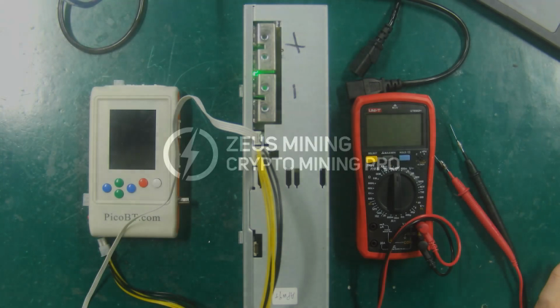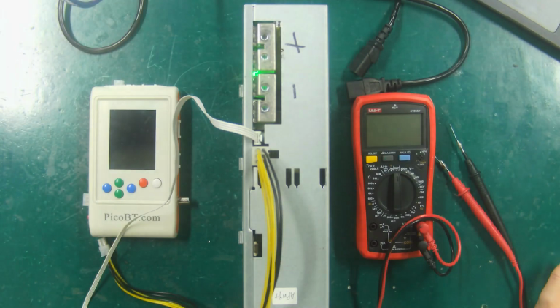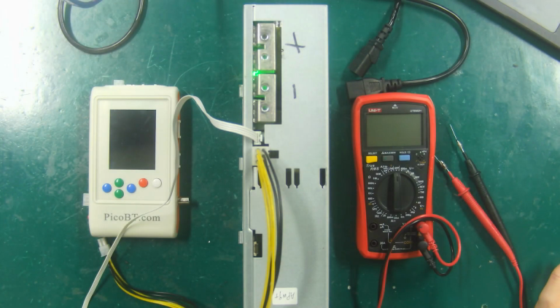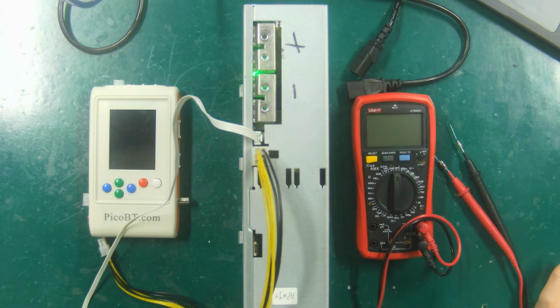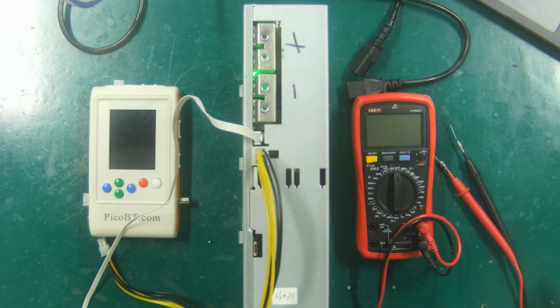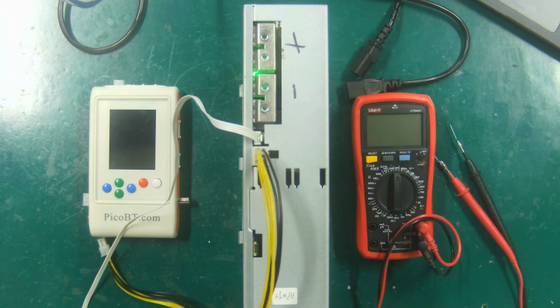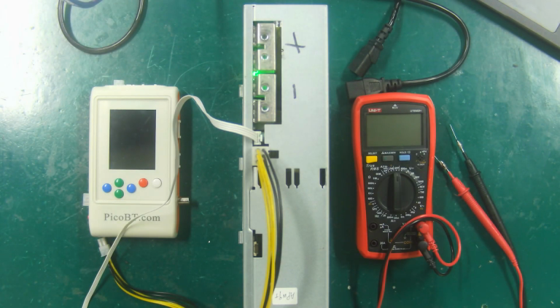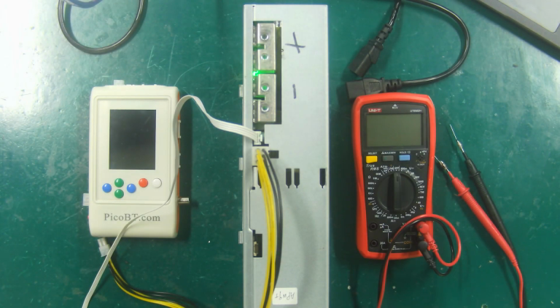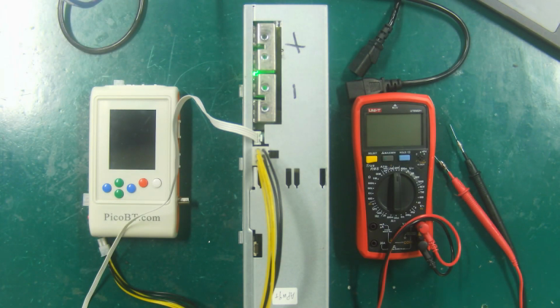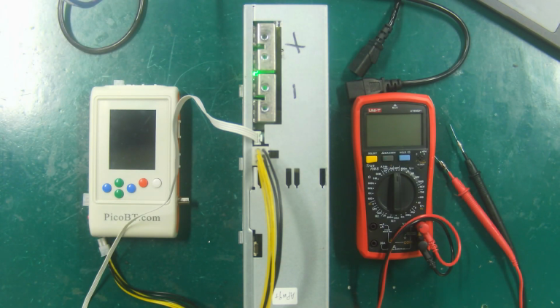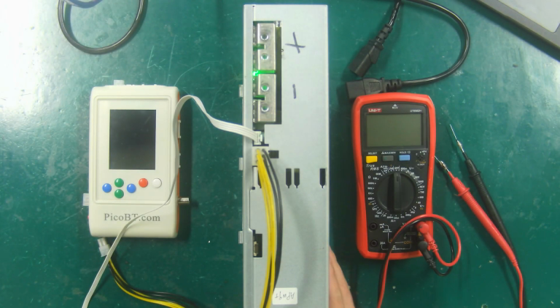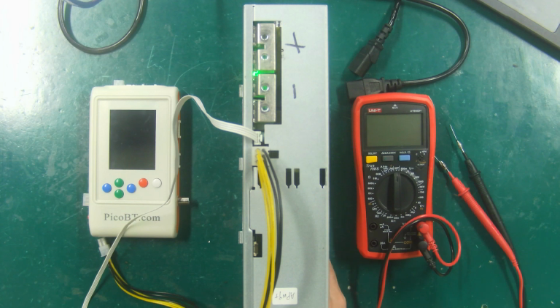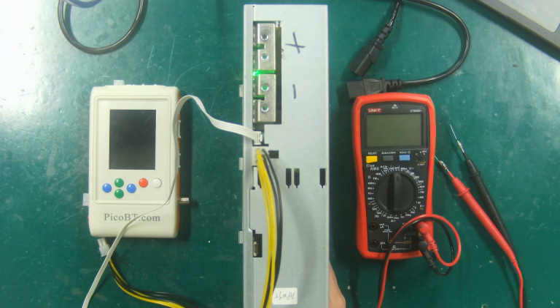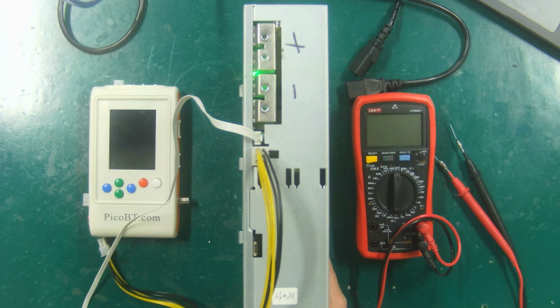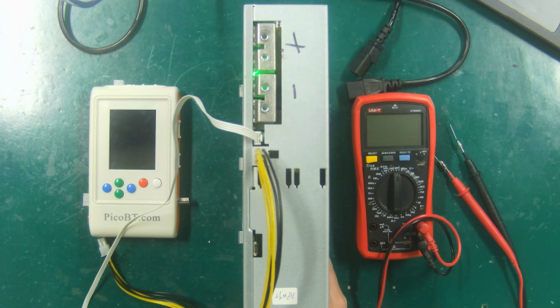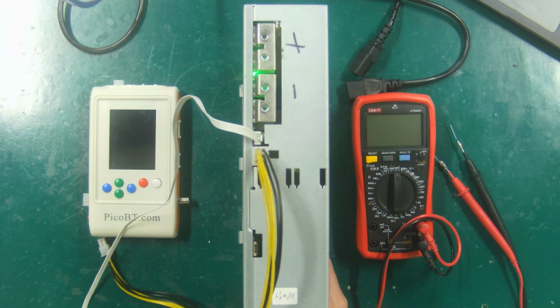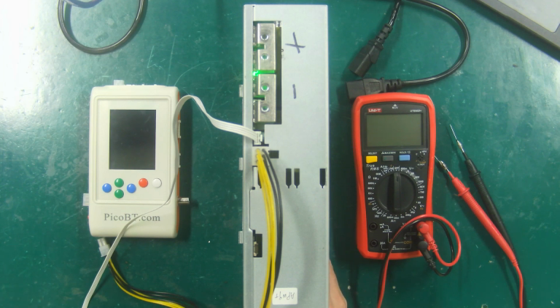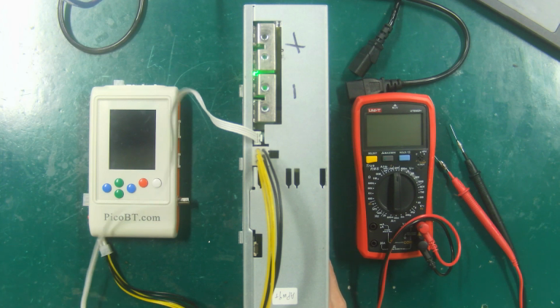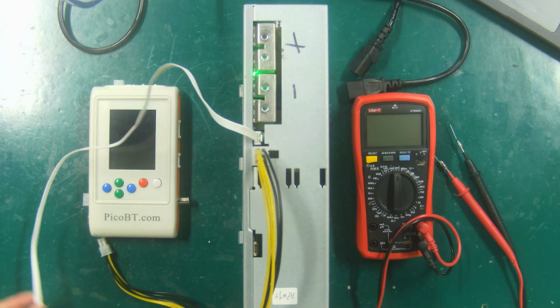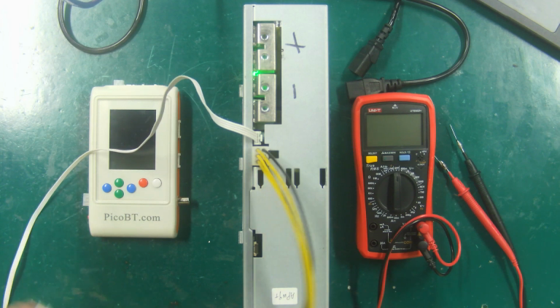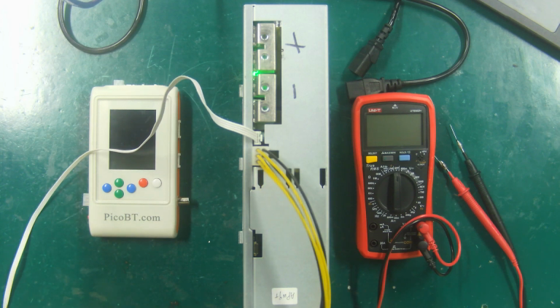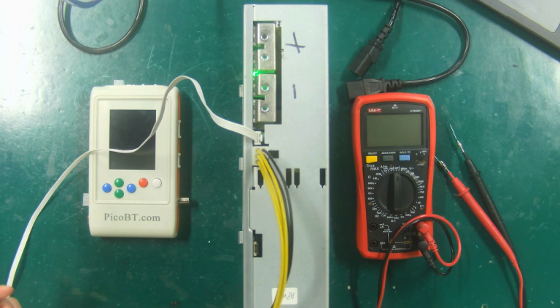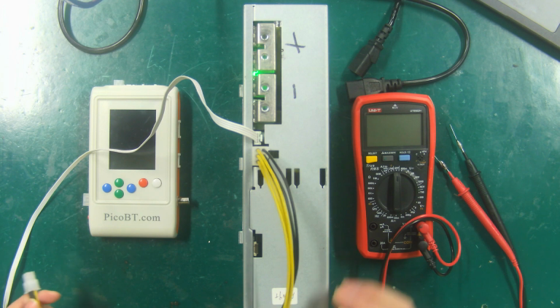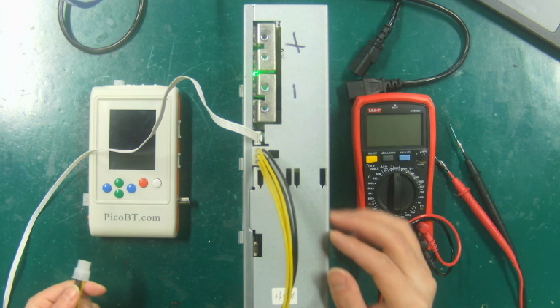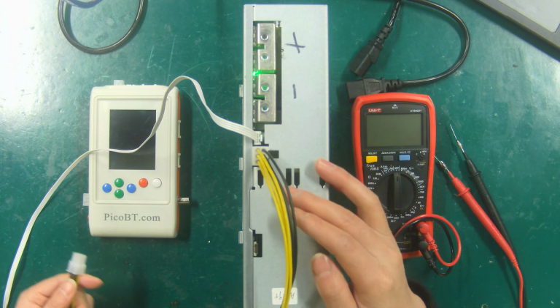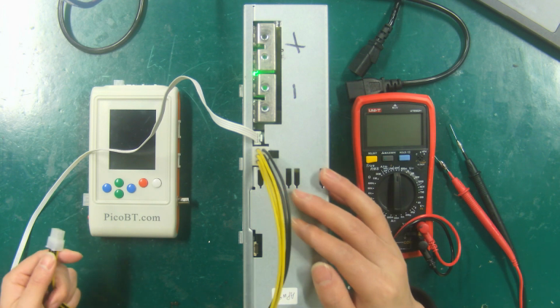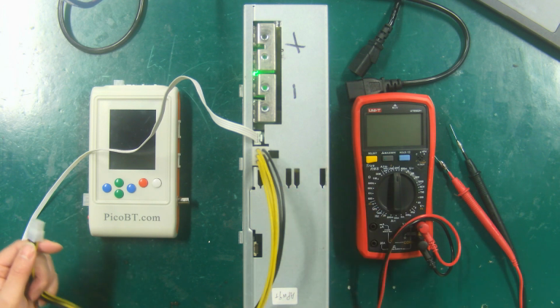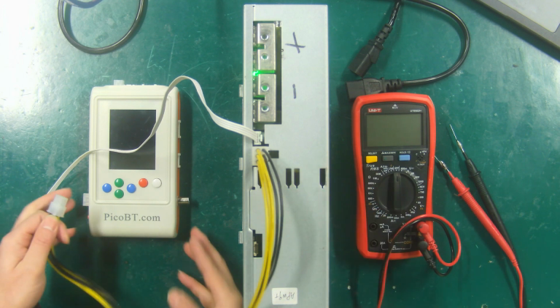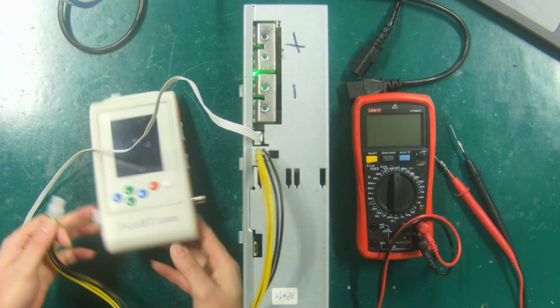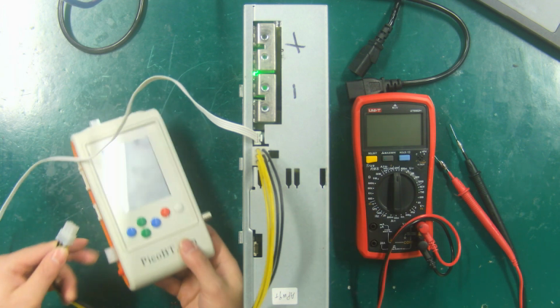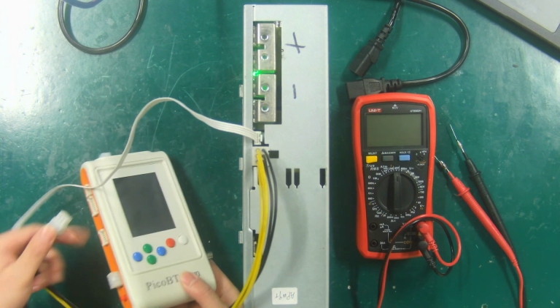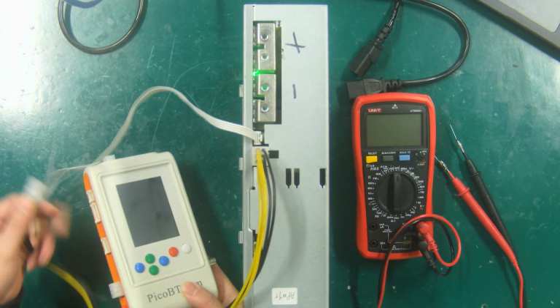Hello everyone, today I will show you how to use the PicoBT test fixture to test the miner's power supply. We use Antminer APW9 Plus PSU for demonstration.